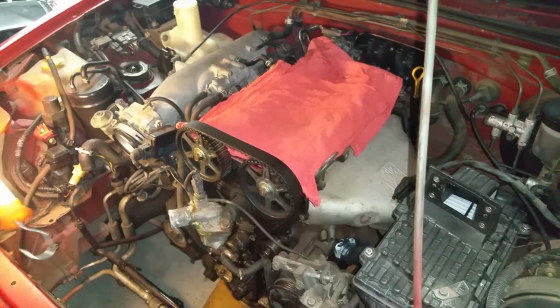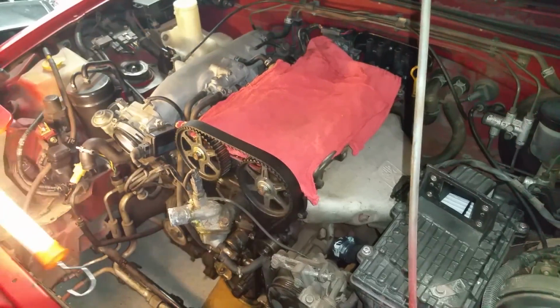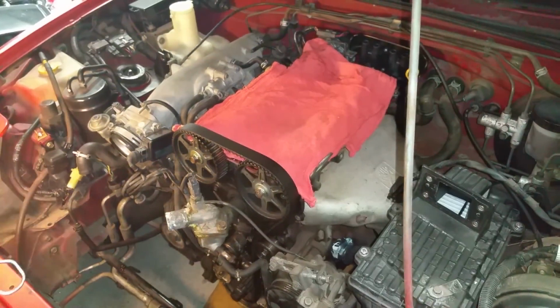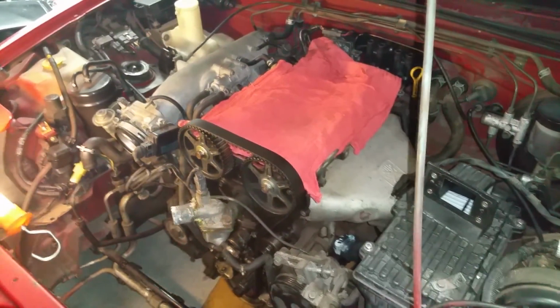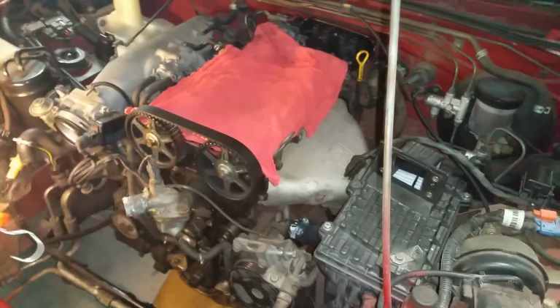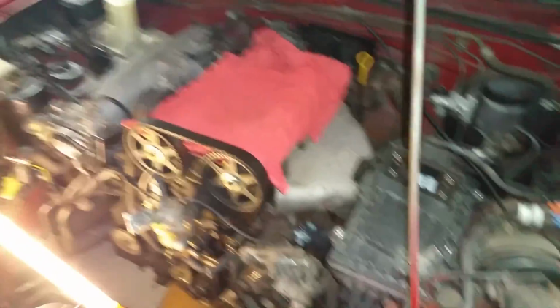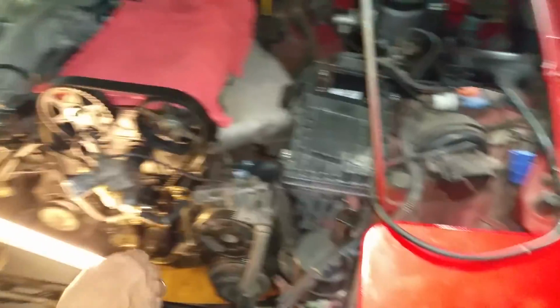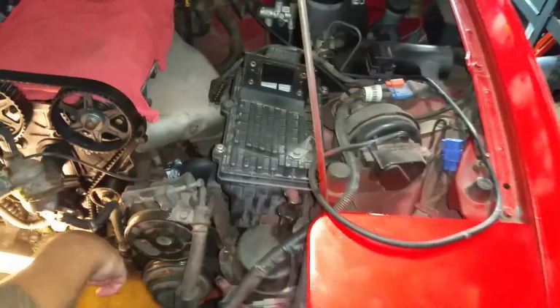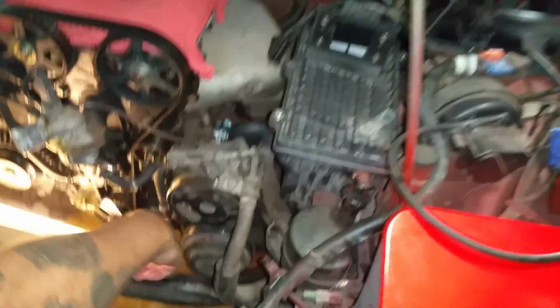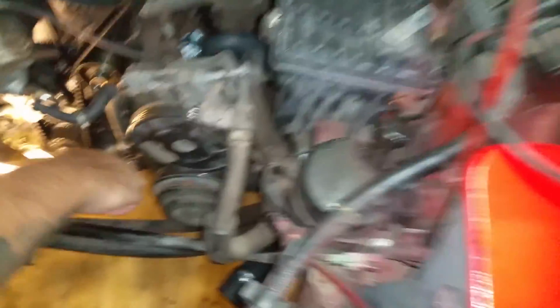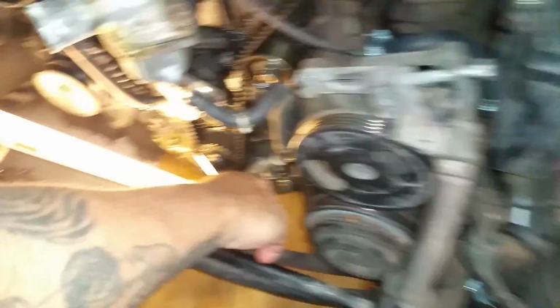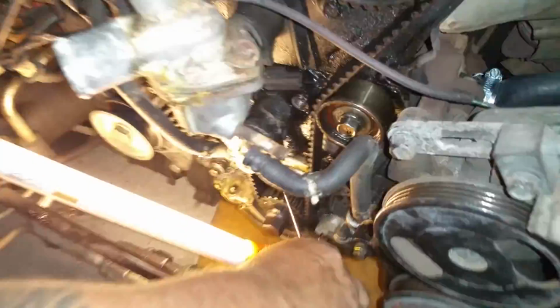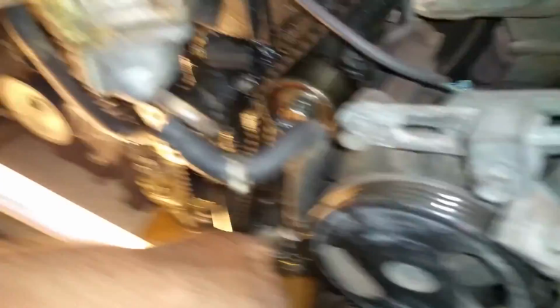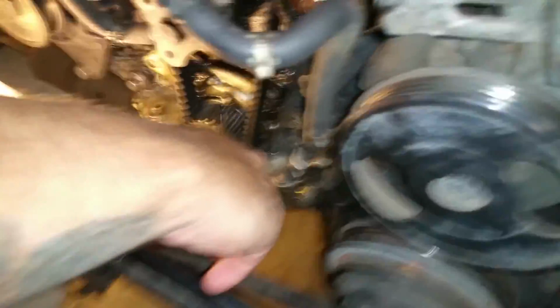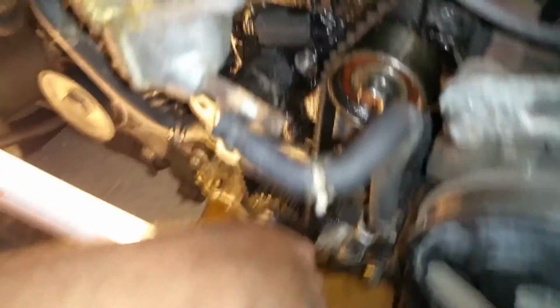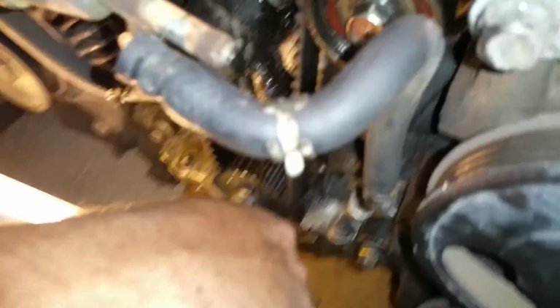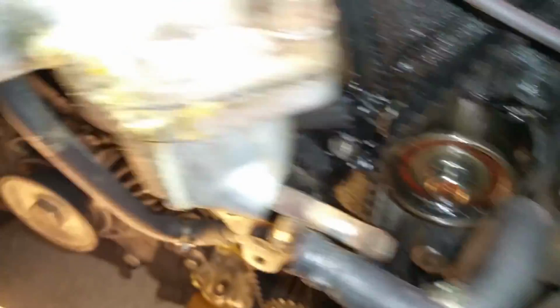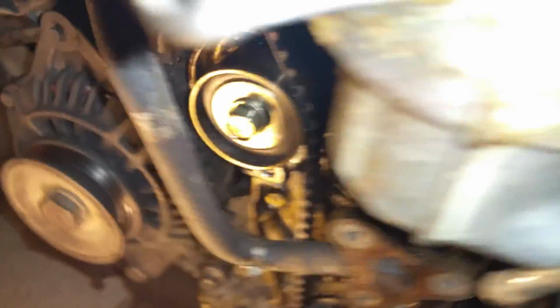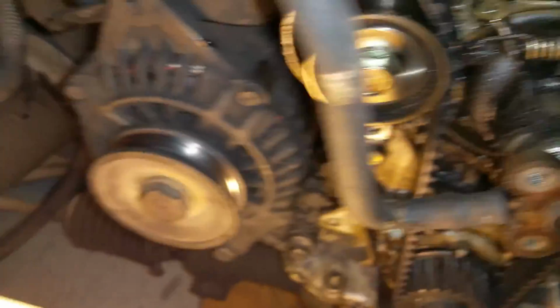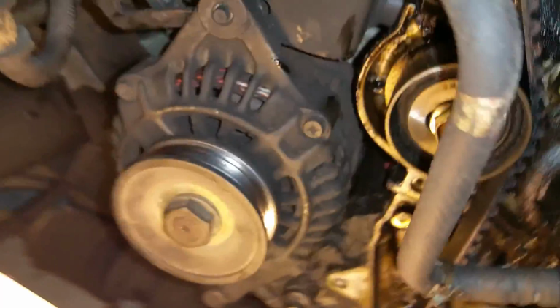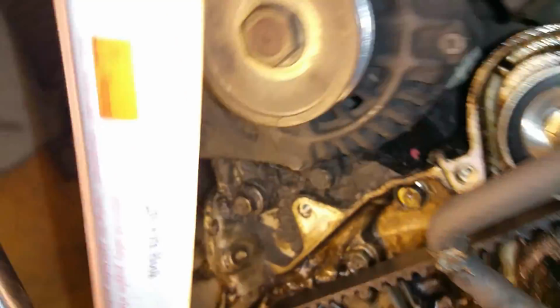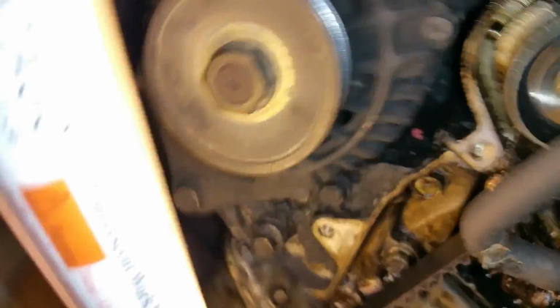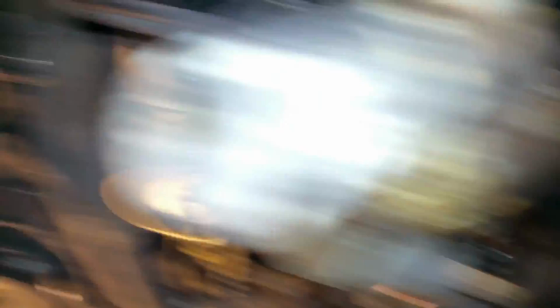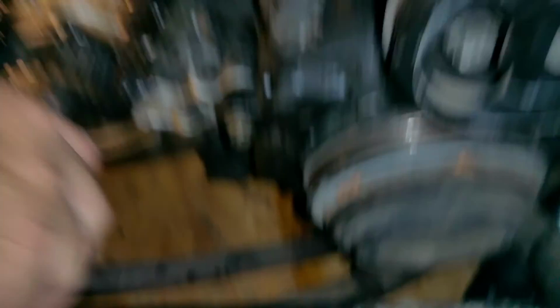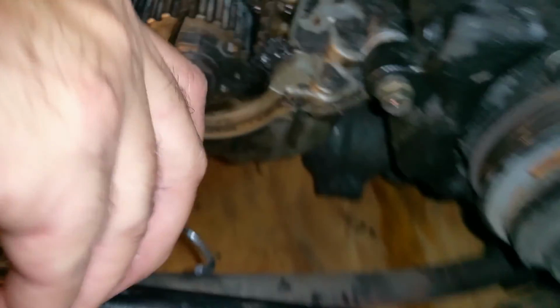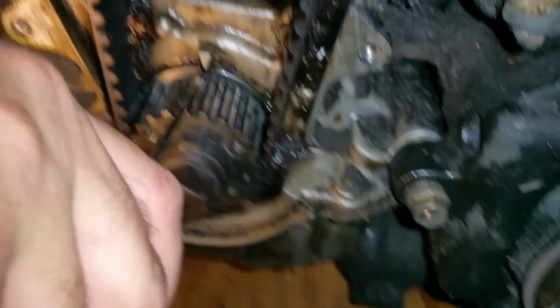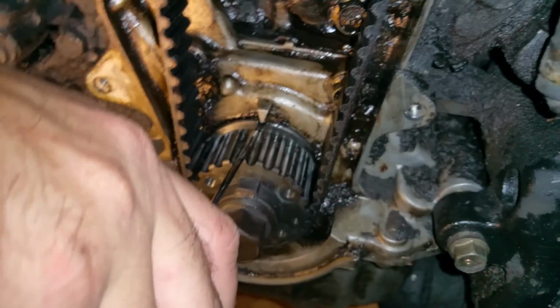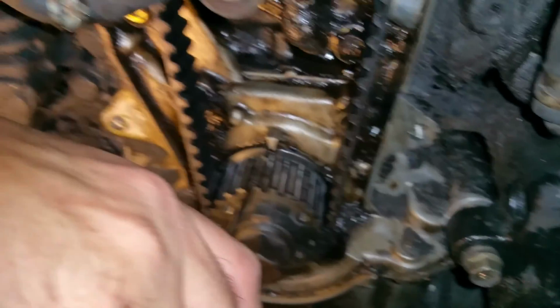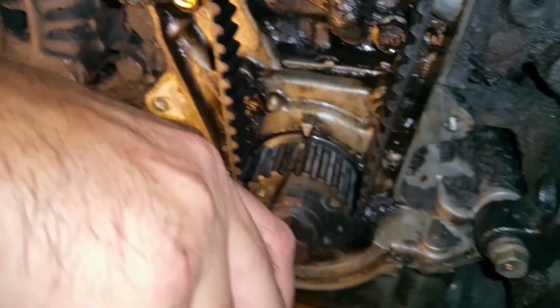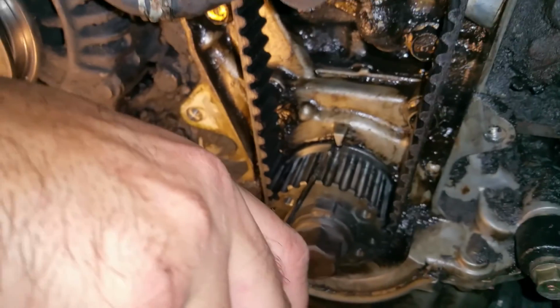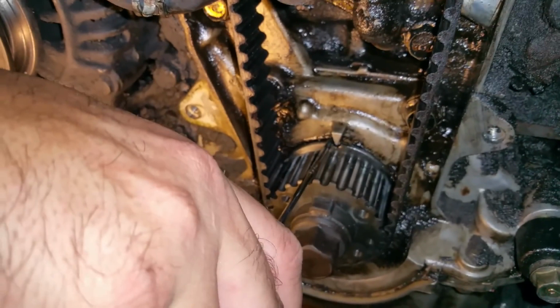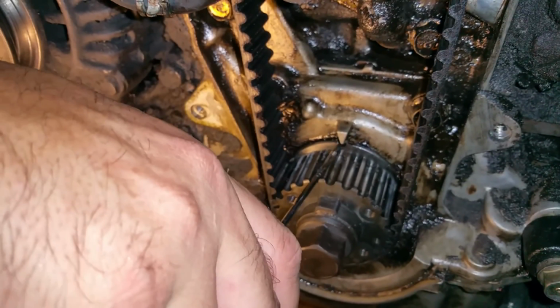Alright guys, come around this side because you're going to have to get down here with me. Alright Ethan, I'm not sure if you can see — this is the notch. Here's the notch on the crank.